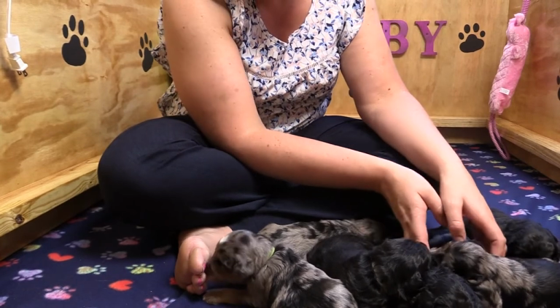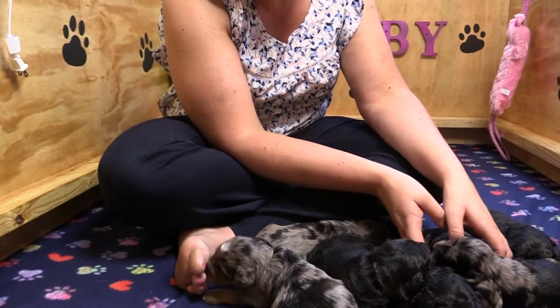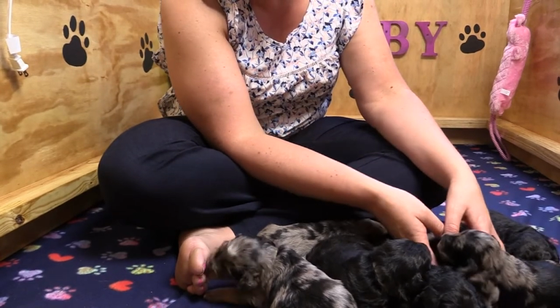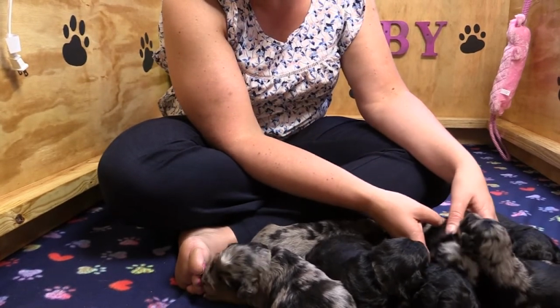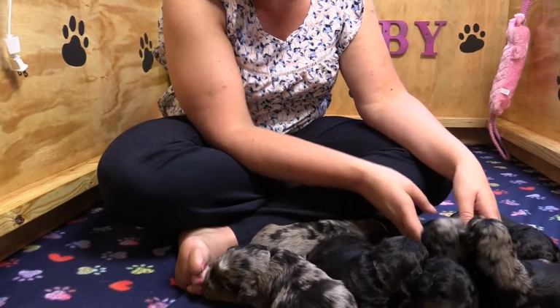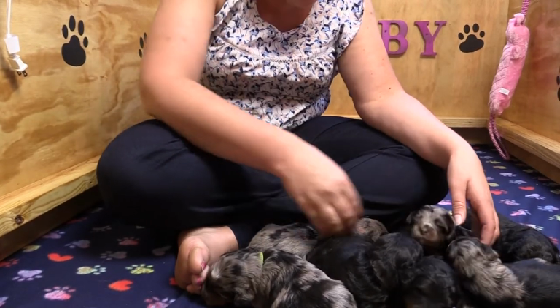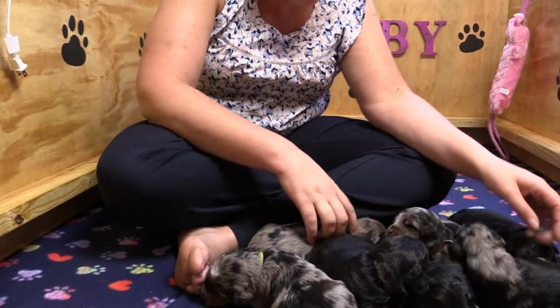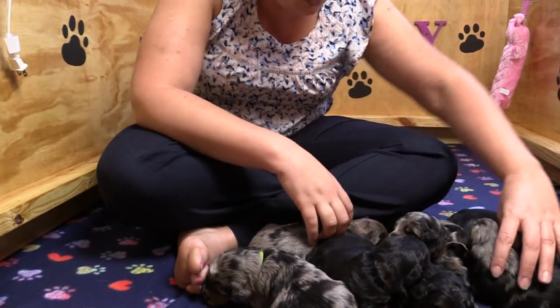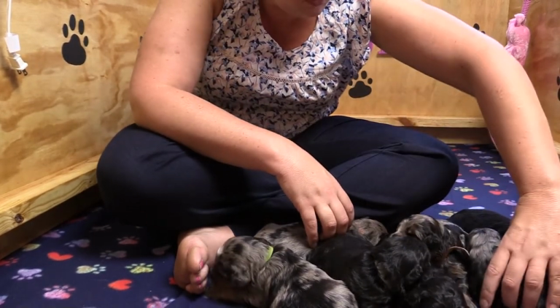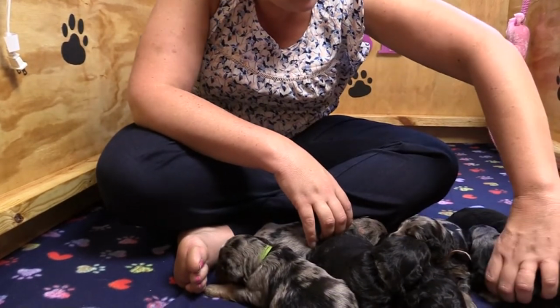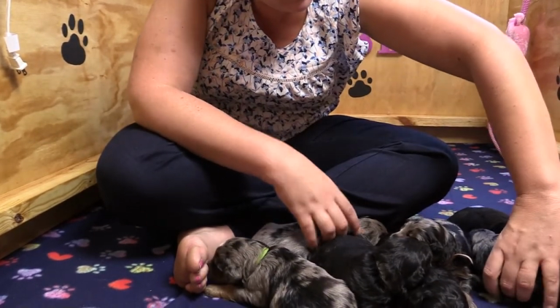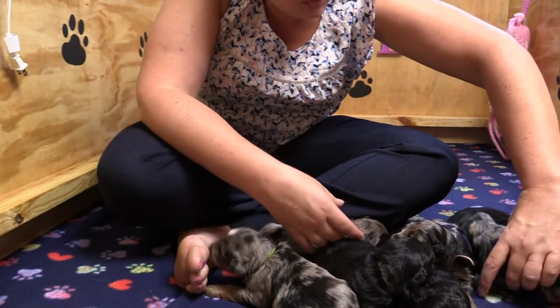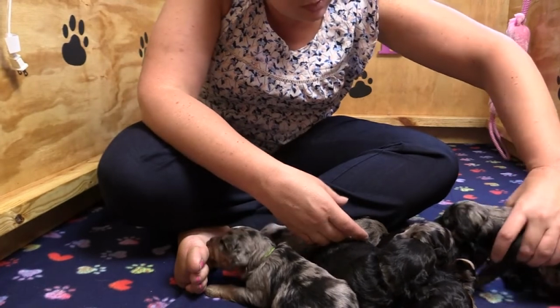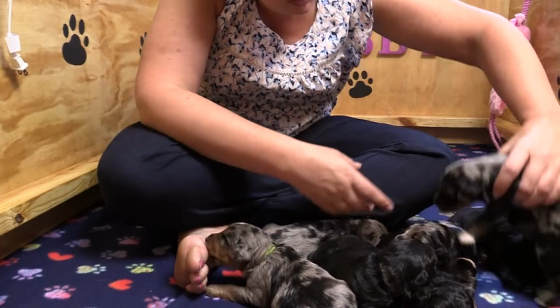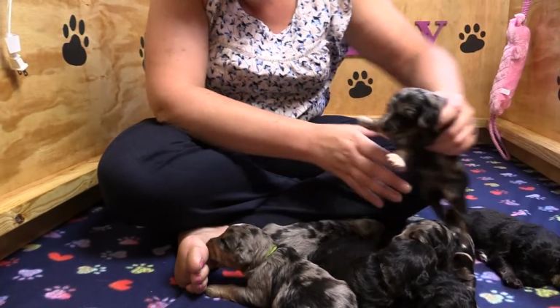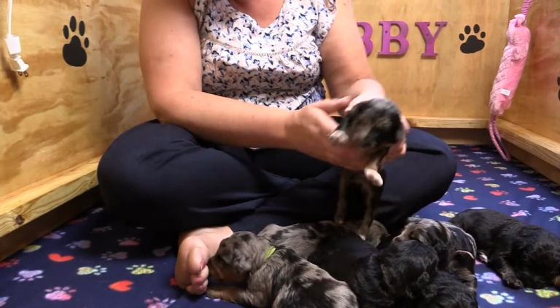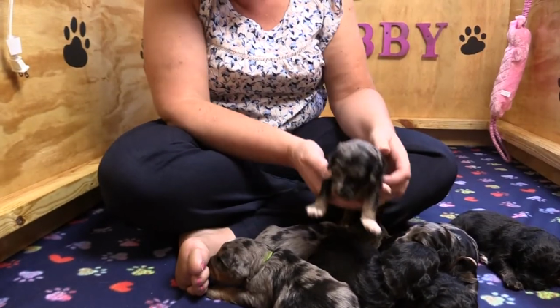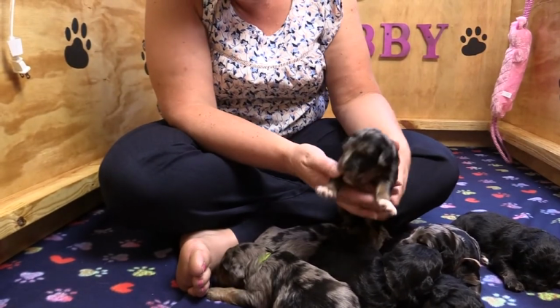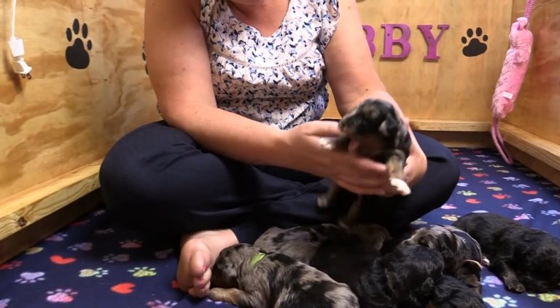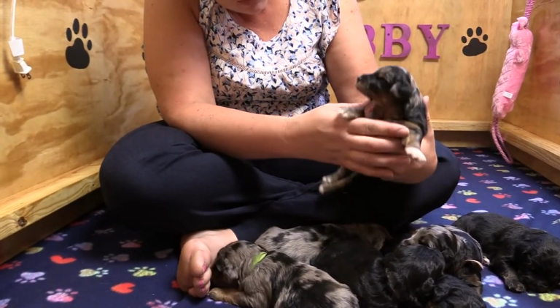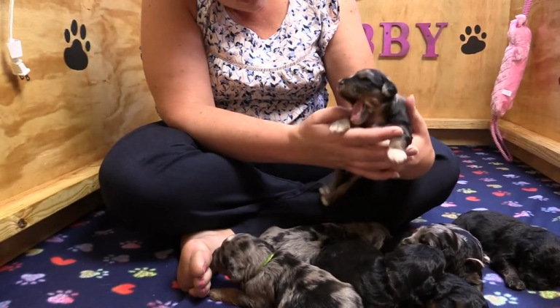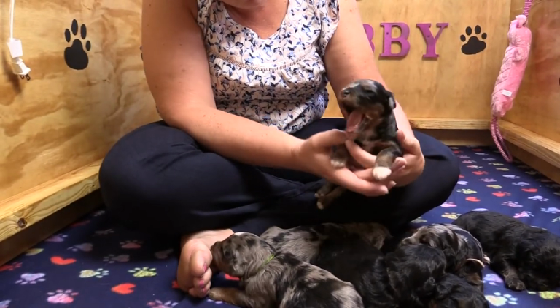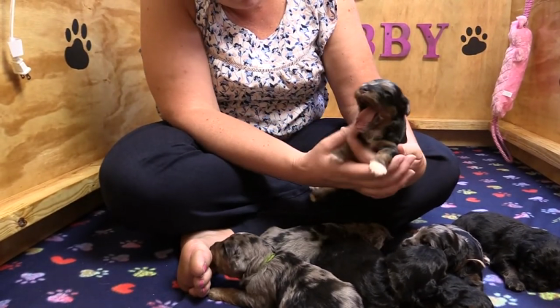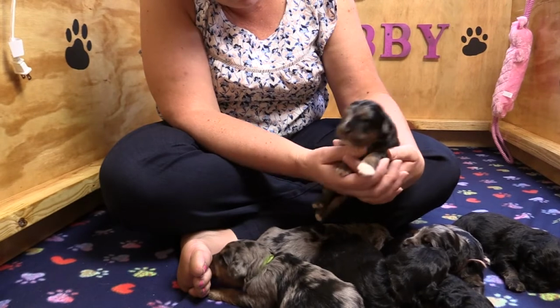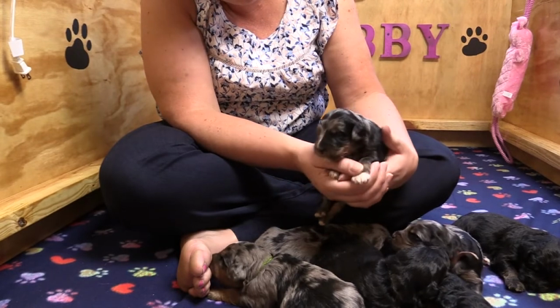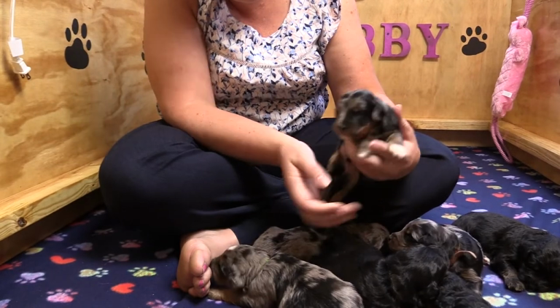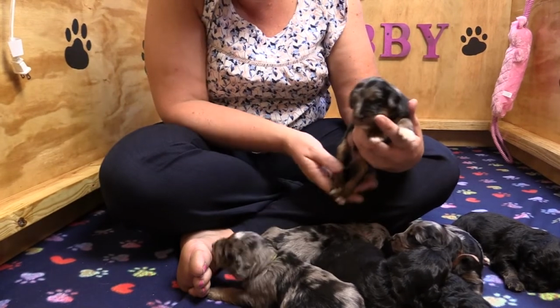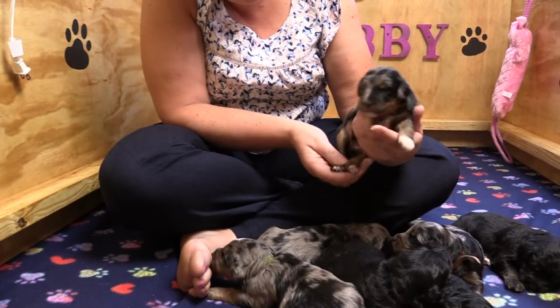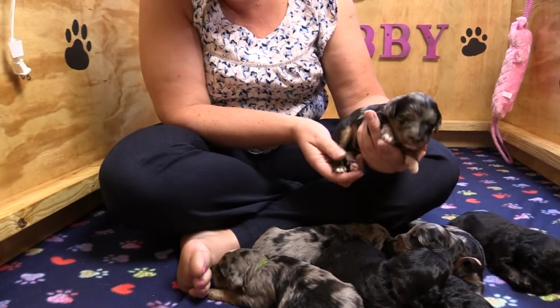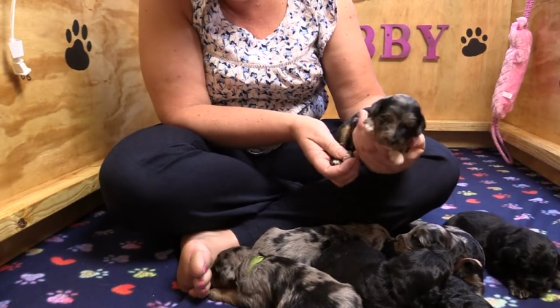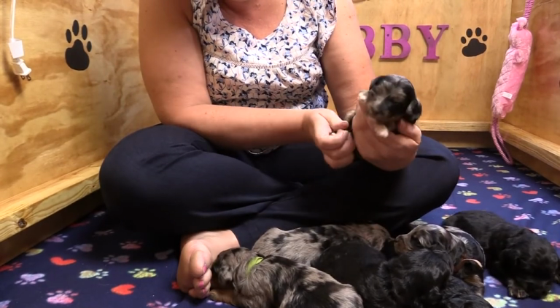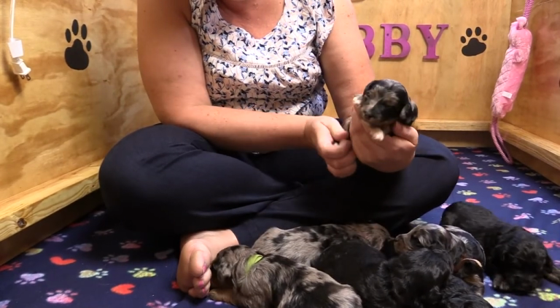And last but not least is Socks. He's a tri-color male. We named him Socks because he's got white on the tips of all of his toes.